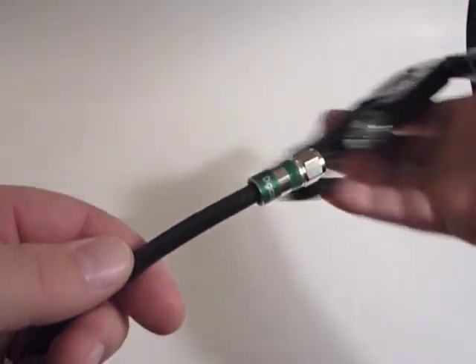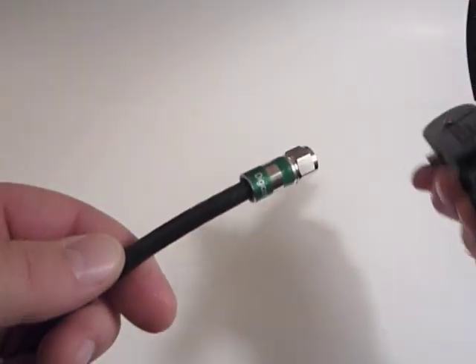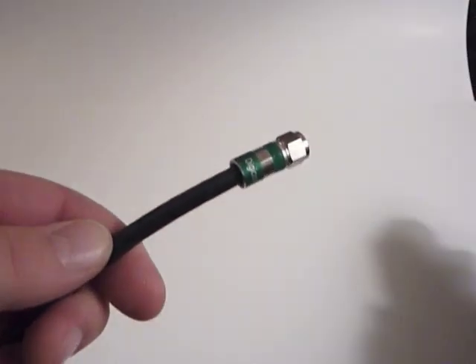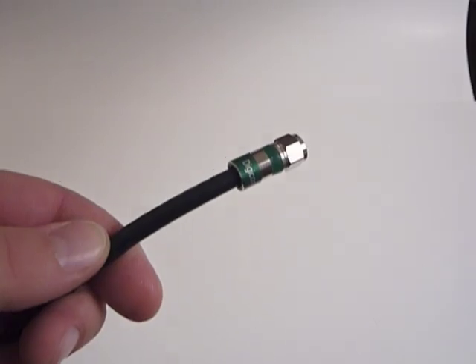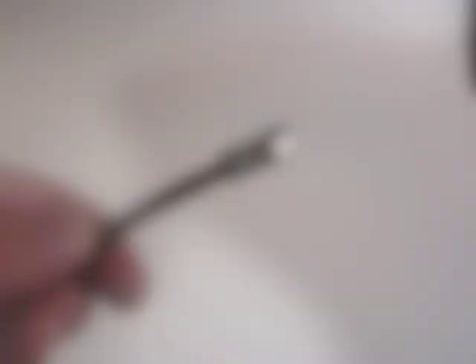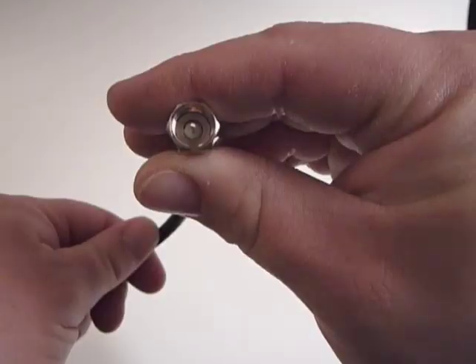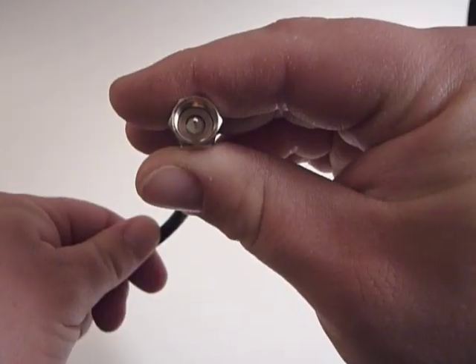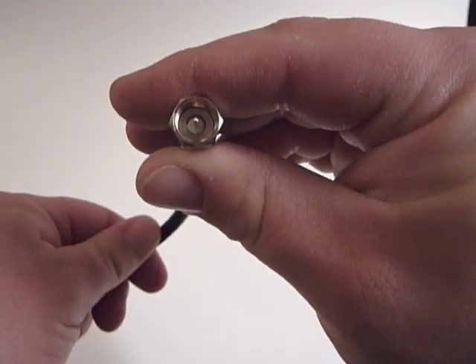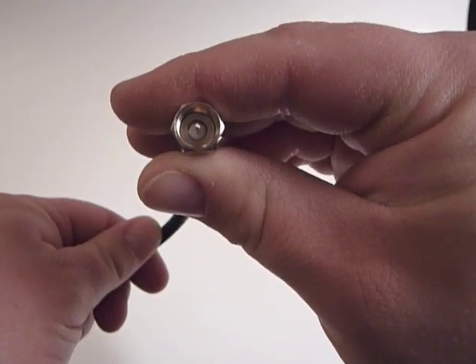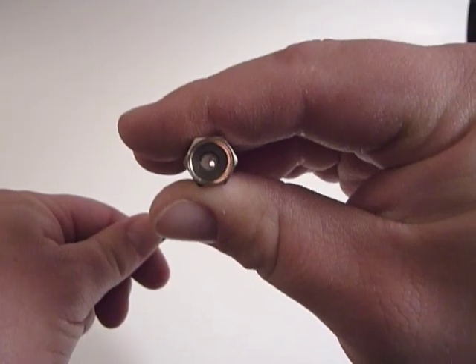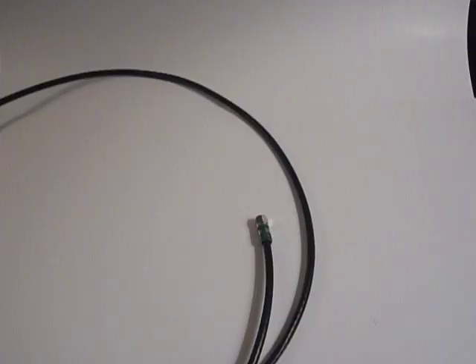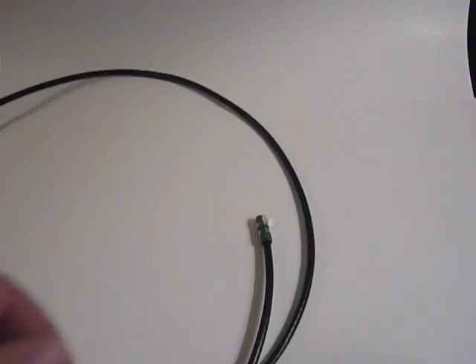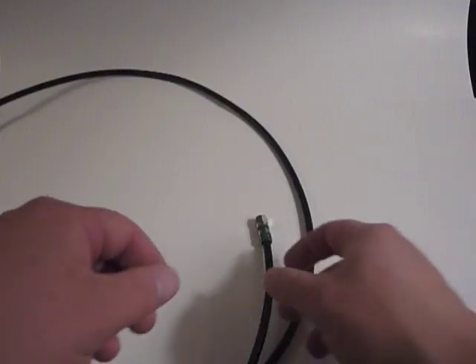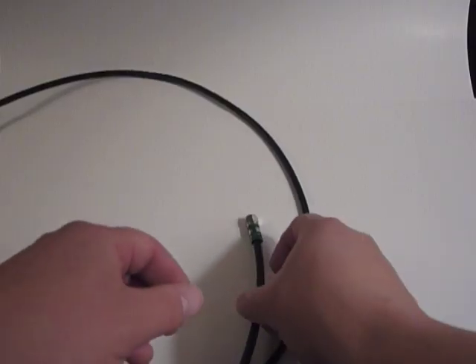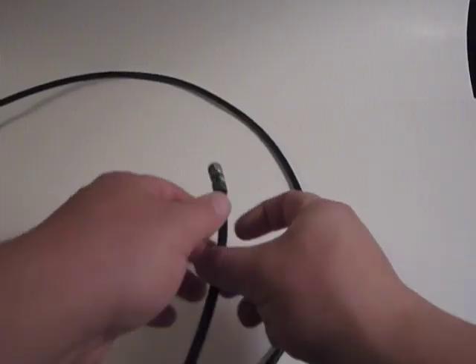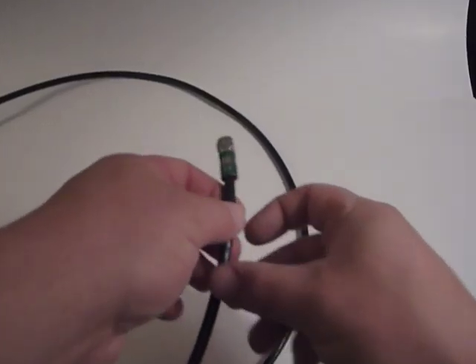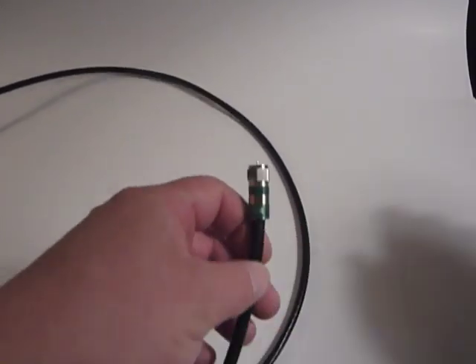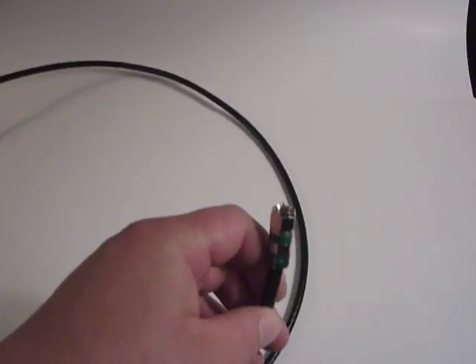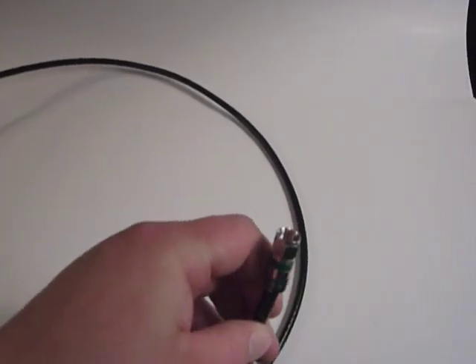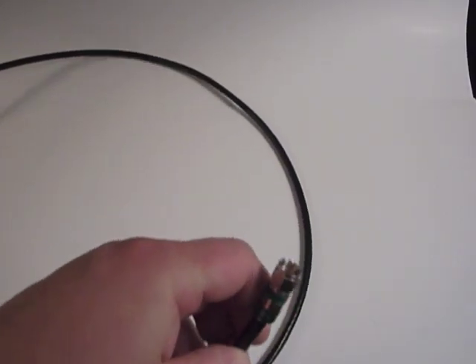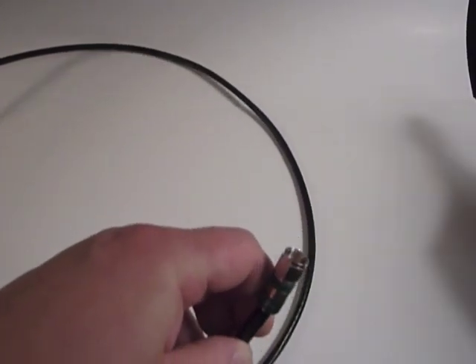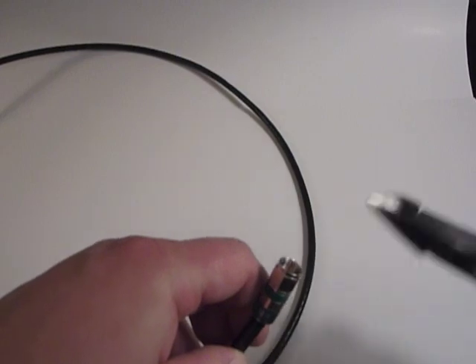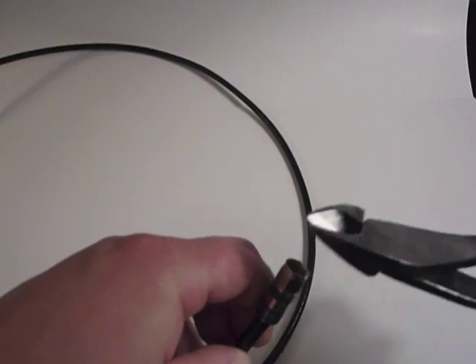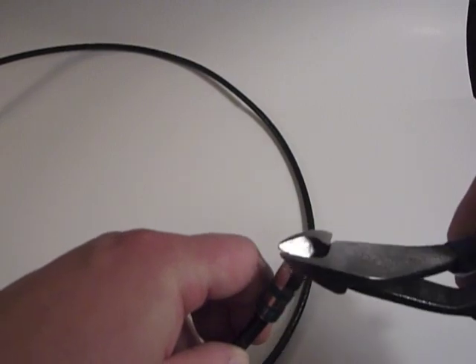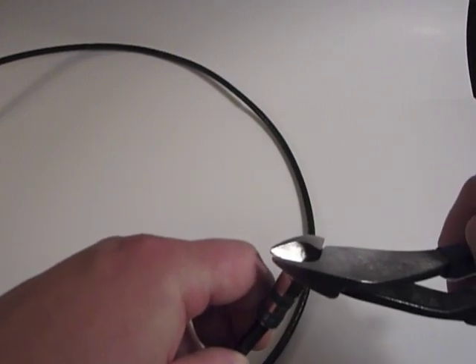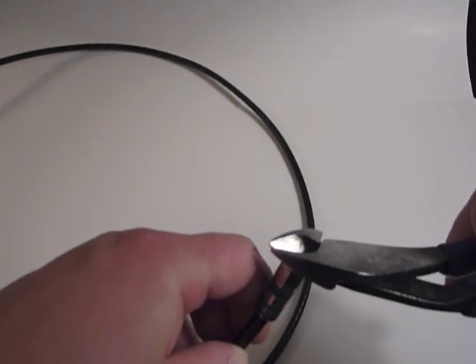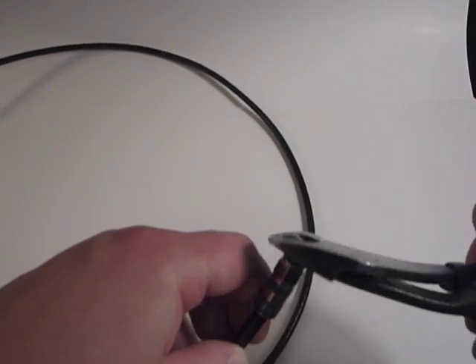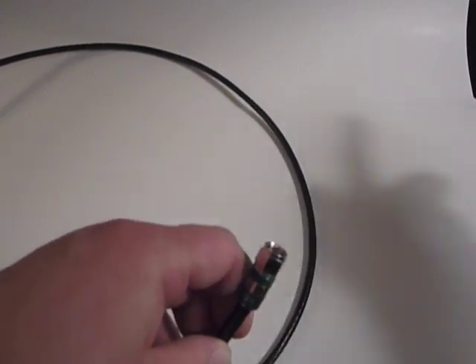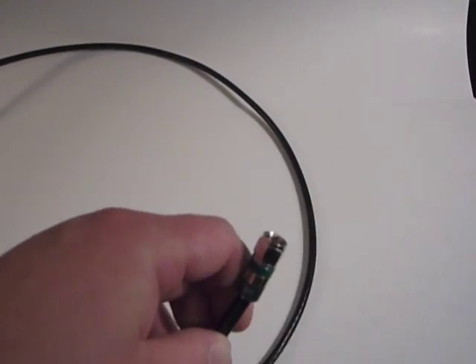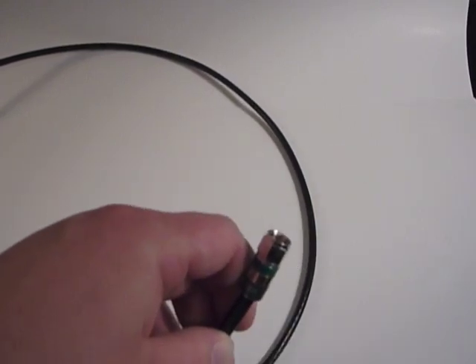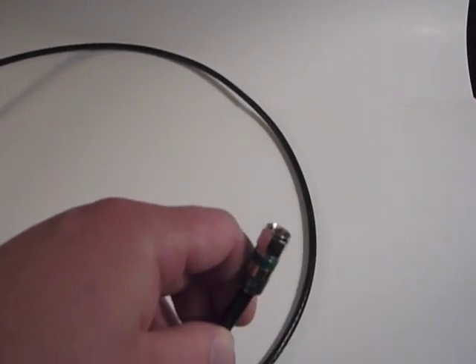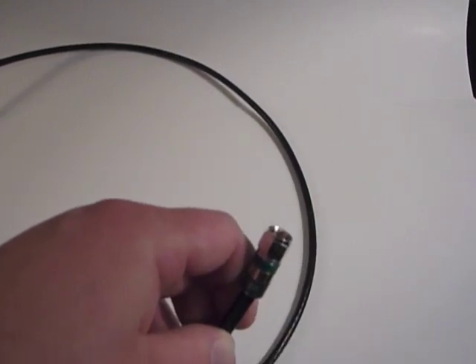When you're done, the dielectric — the white part — should be even with the bottom of the fitting. Snip off any excess center conductor with the cutters, and you're done. One completed coax cable.